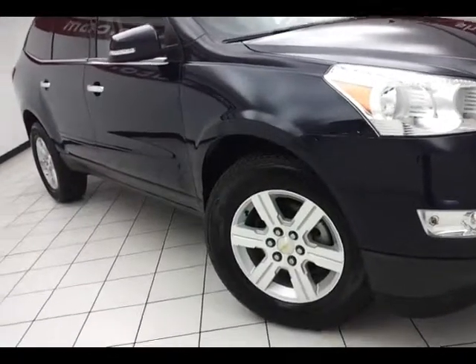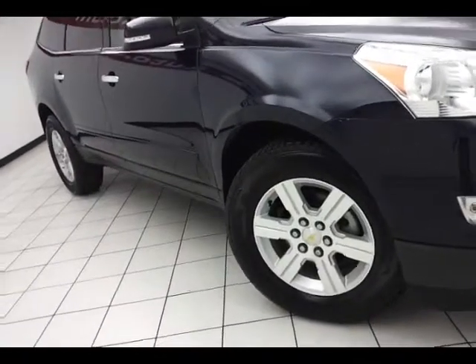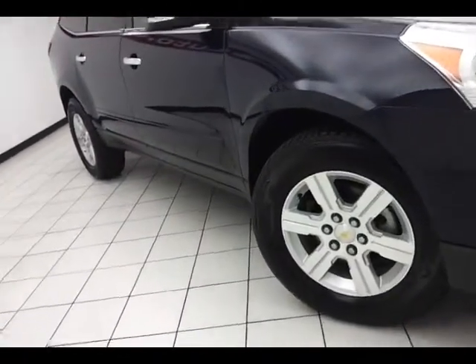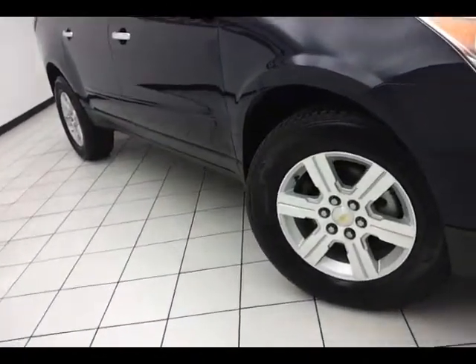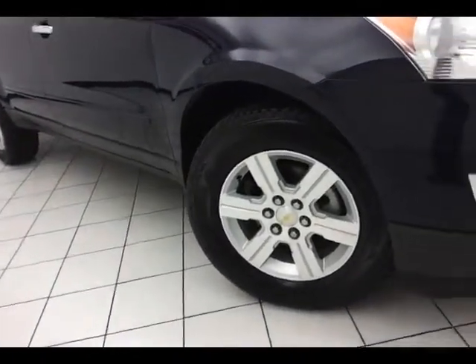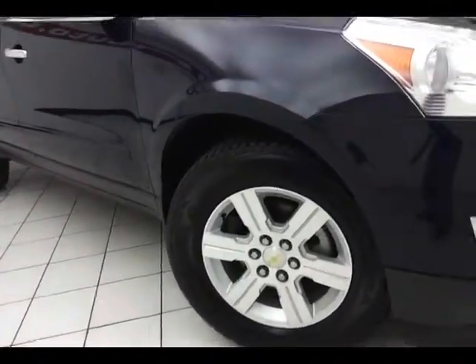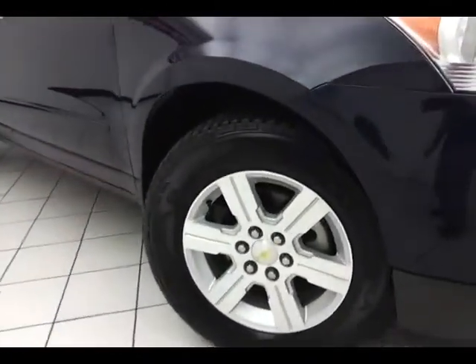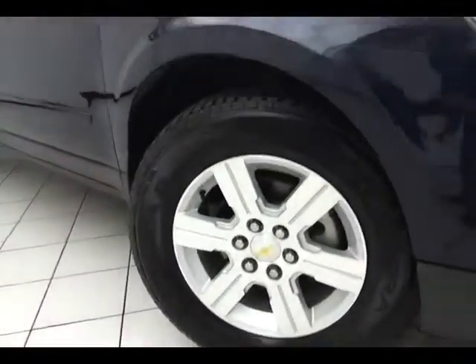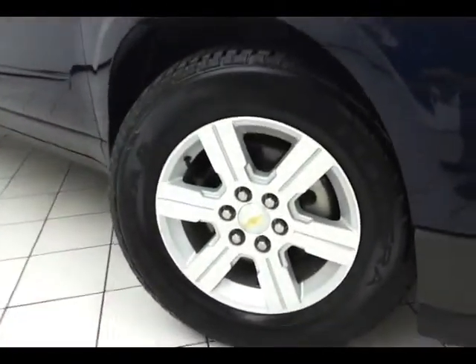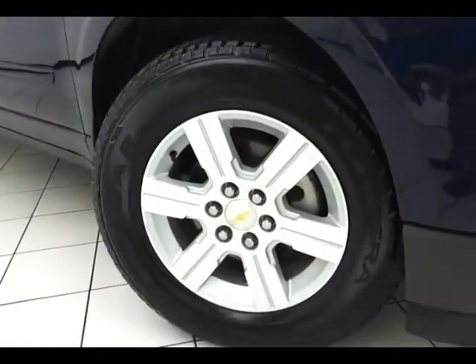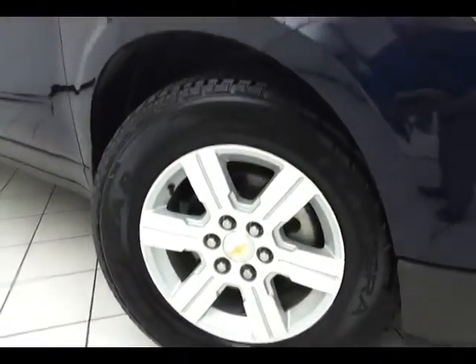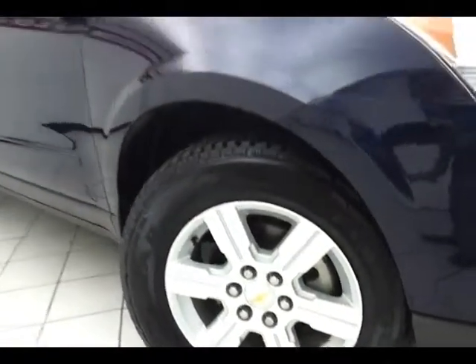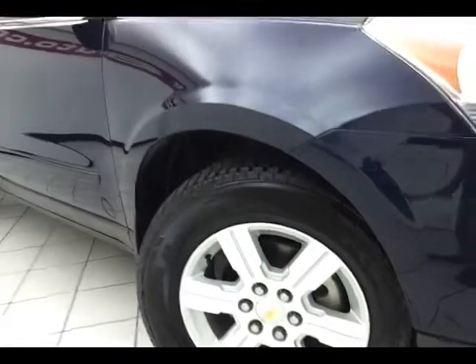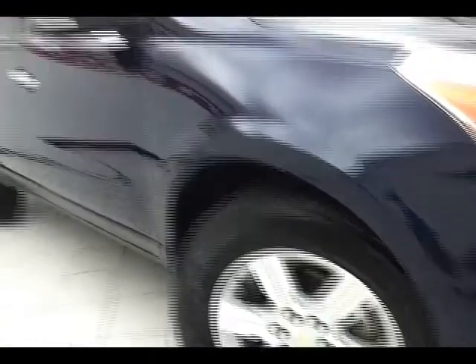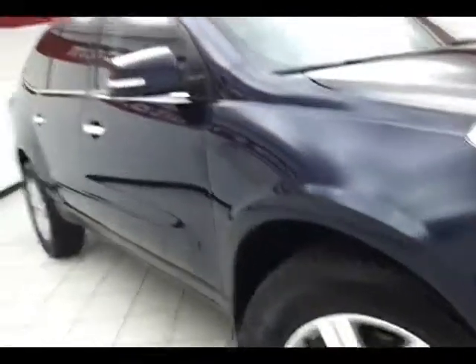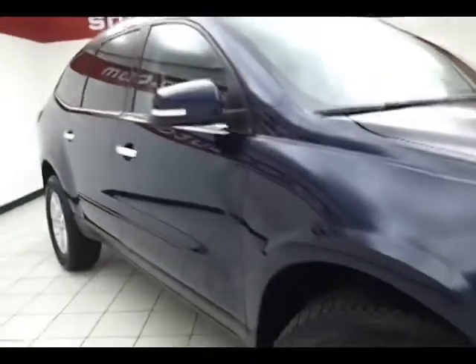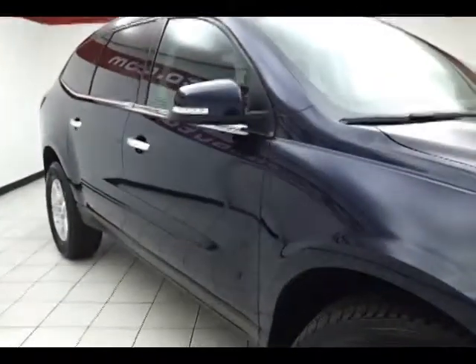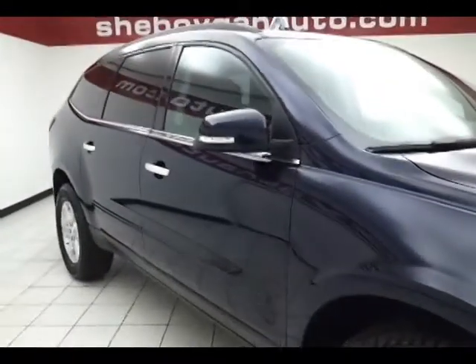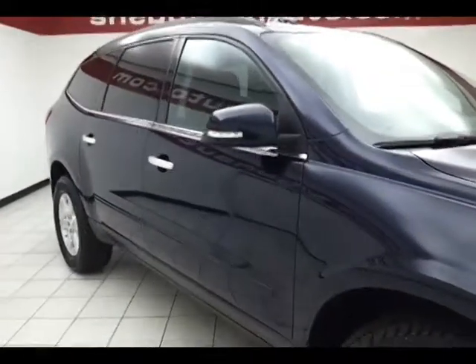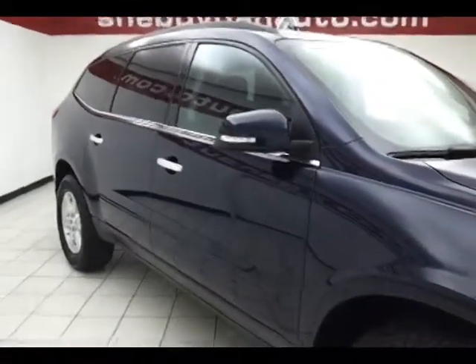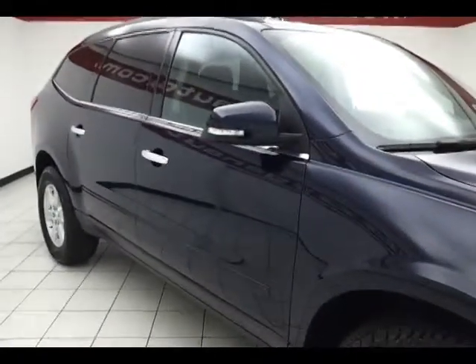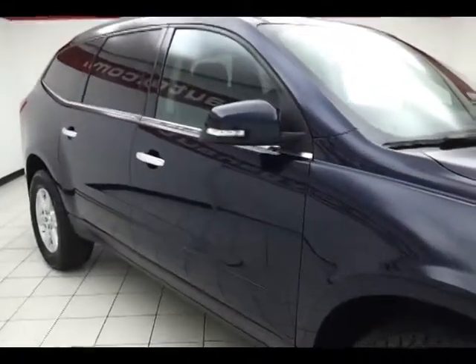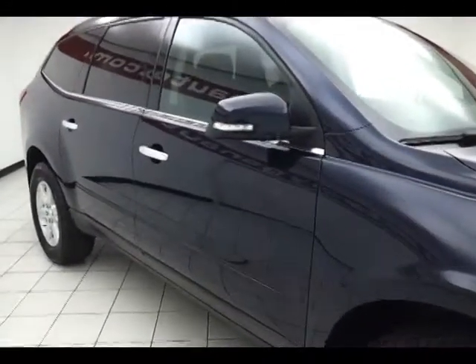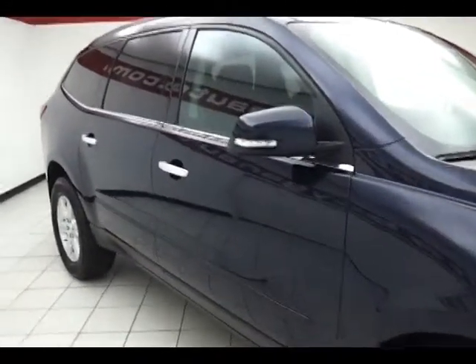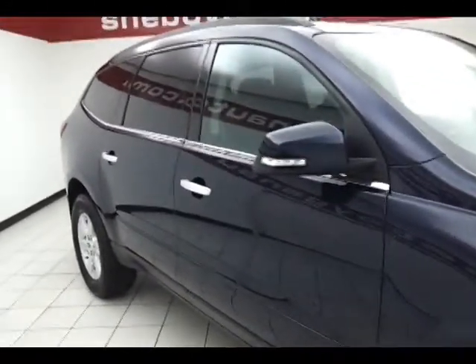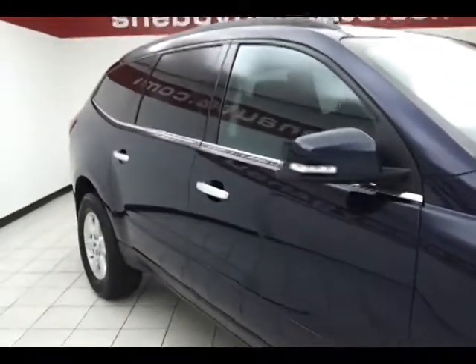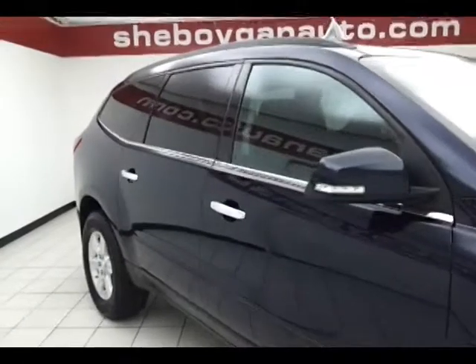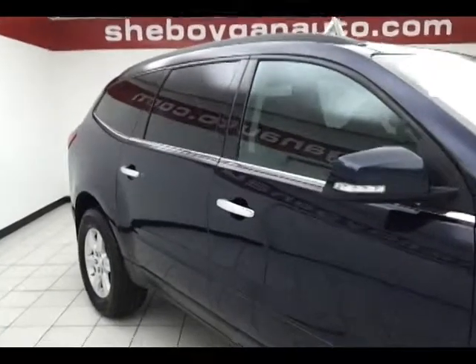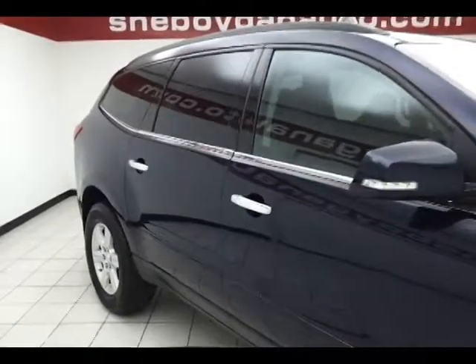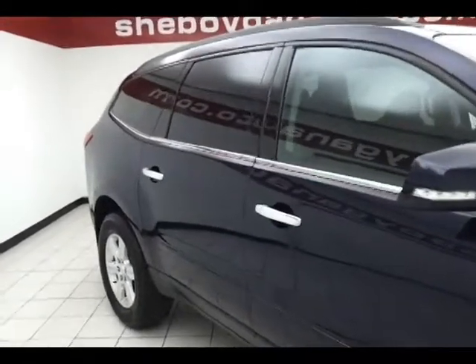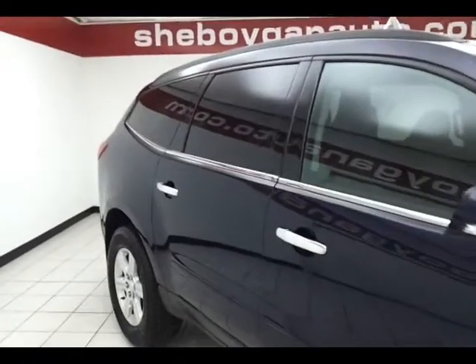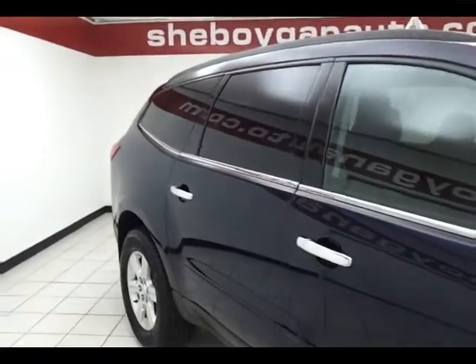18-inch aluminum wheels with anti-lock brakes, traction control, and electronic stability control. Stability keeps you on your intended path, making corrections for oversteer and understeer.